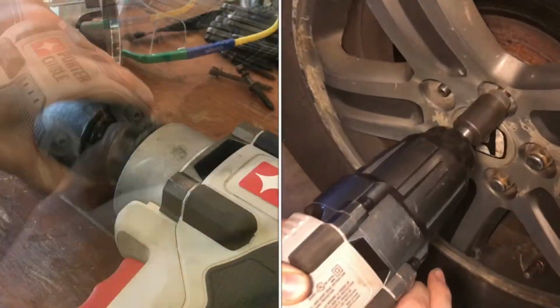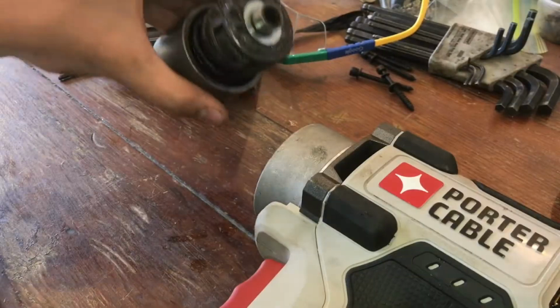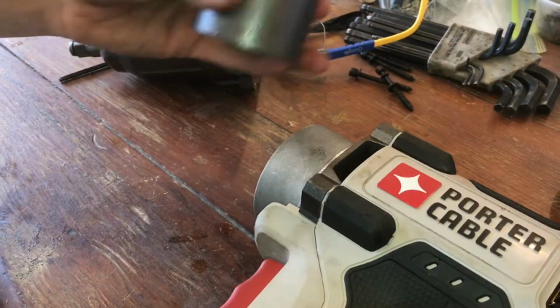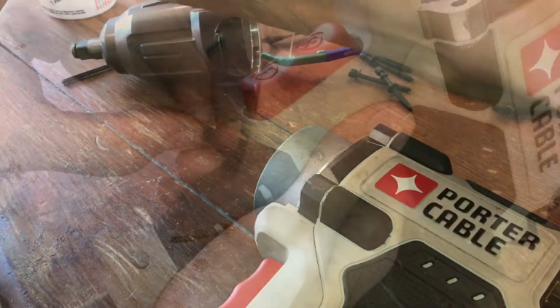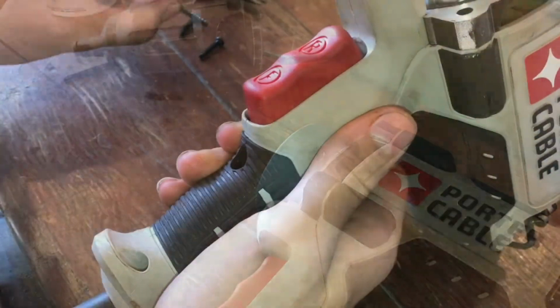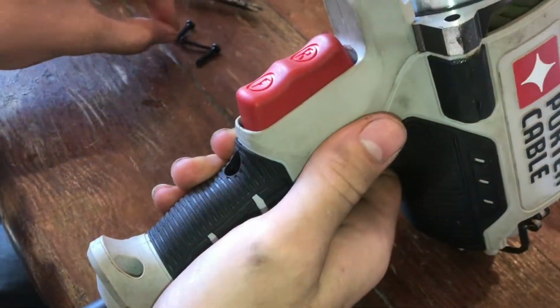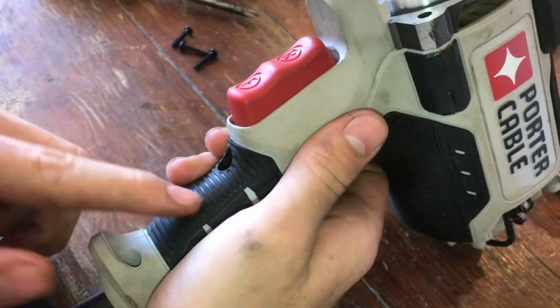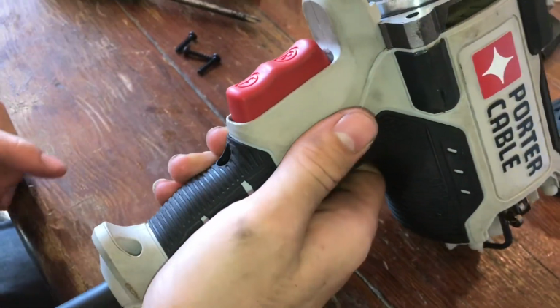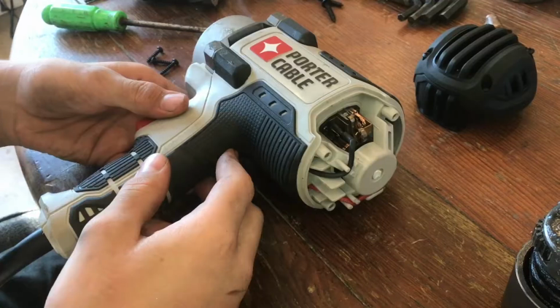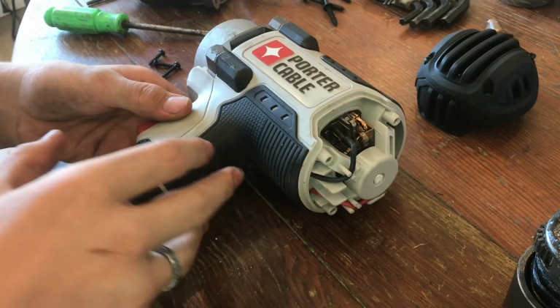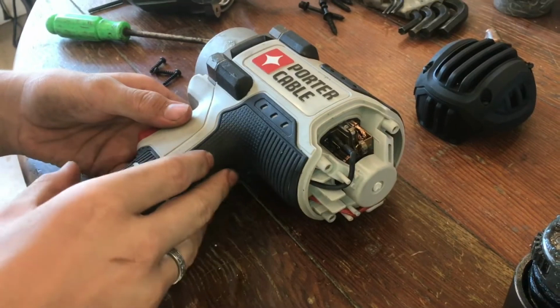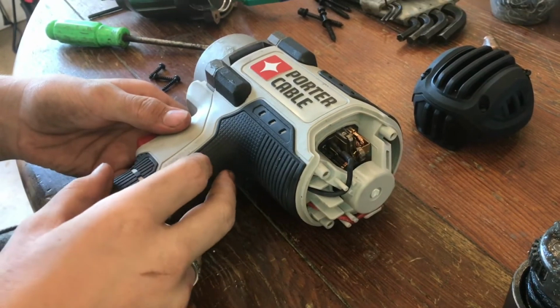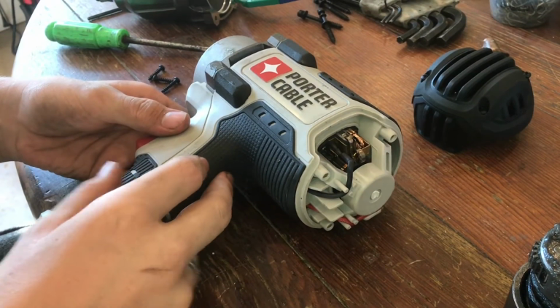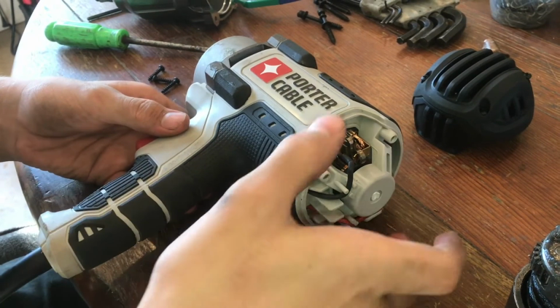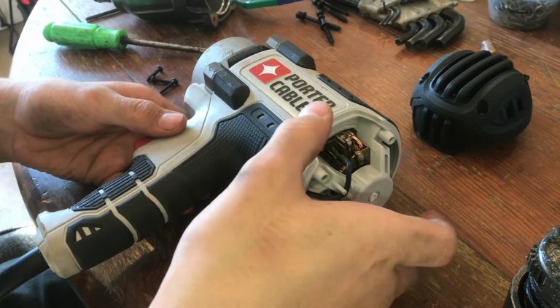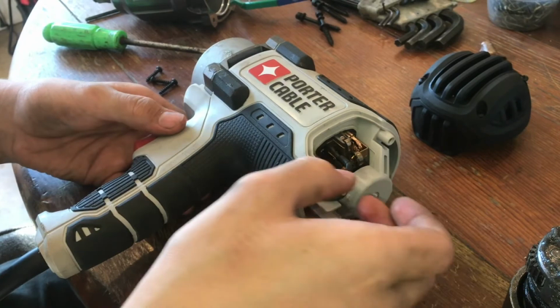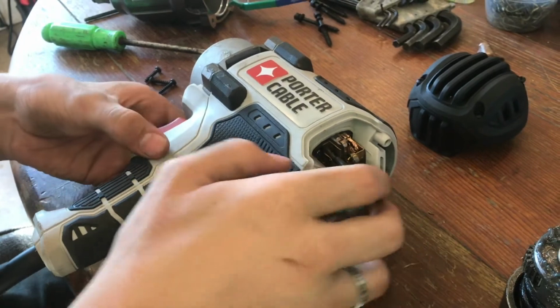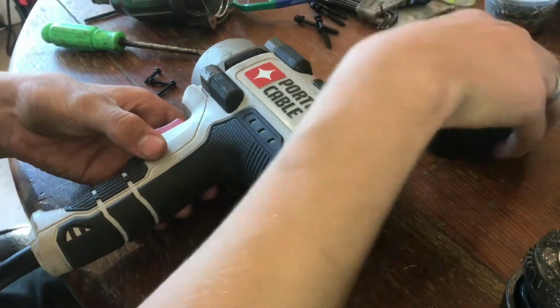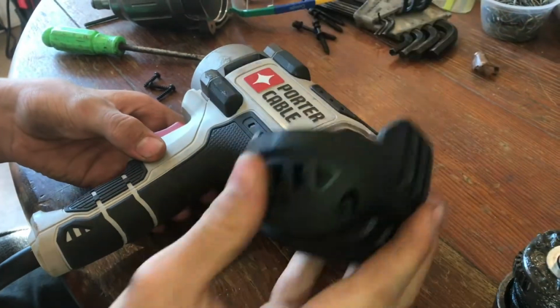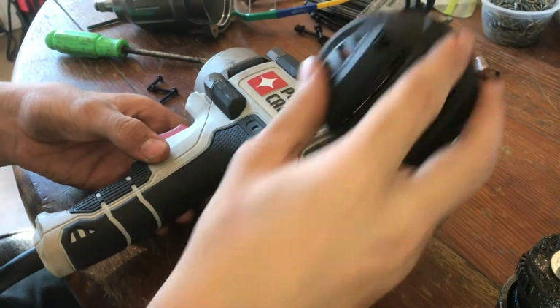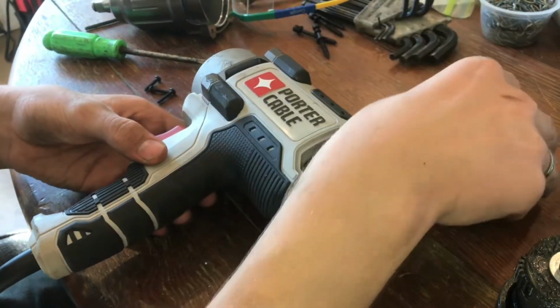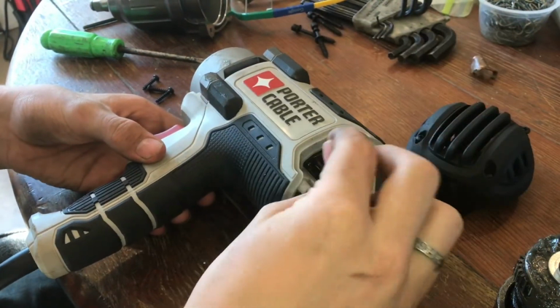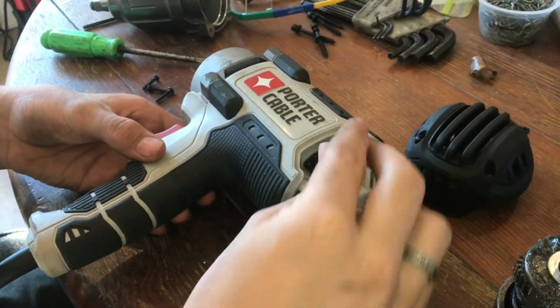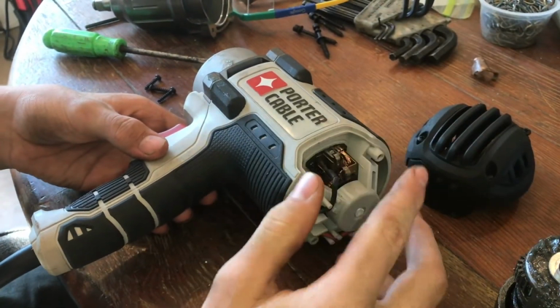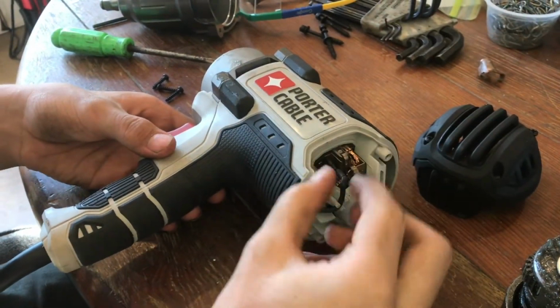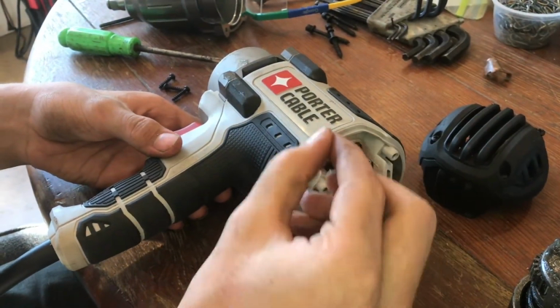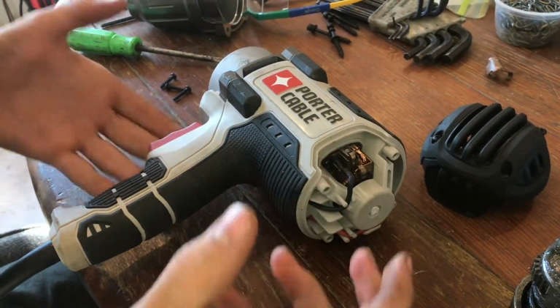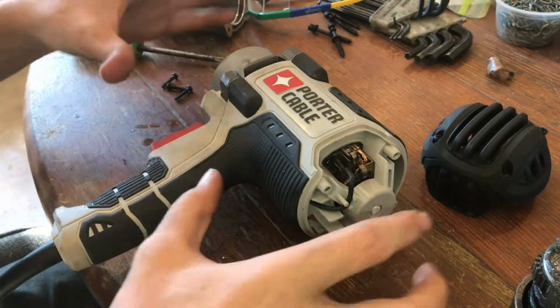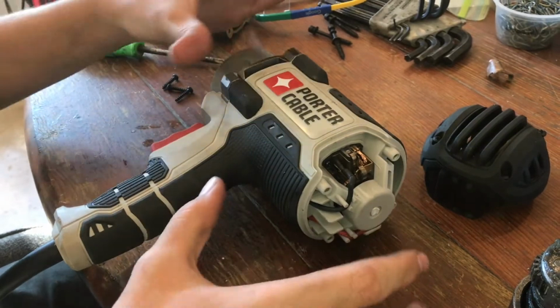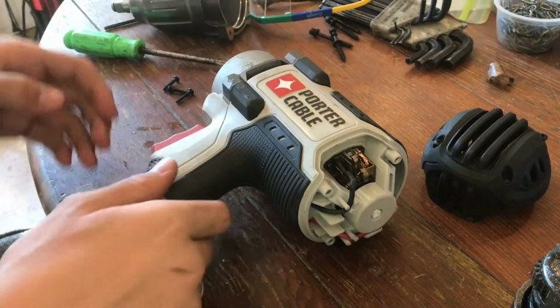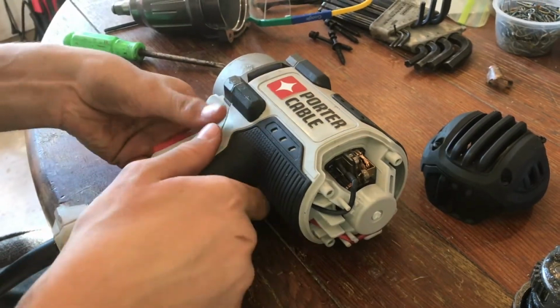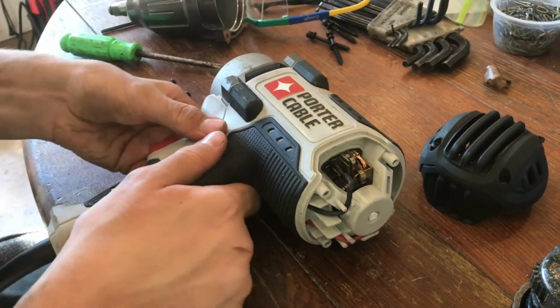We'll pull the anvil off and remove the three screws in the front handle. When we pull out this front part, the brushes are going to fall in. That's why we needed to take out this back panel — so we have access to the brushes and can pull them back whenever we need to slide everything back together.